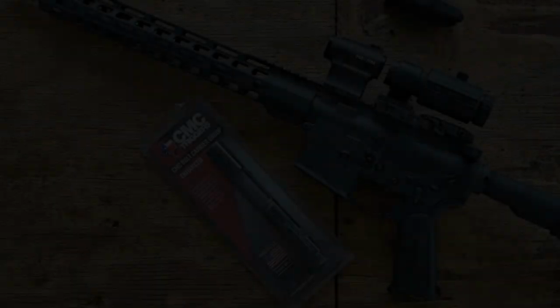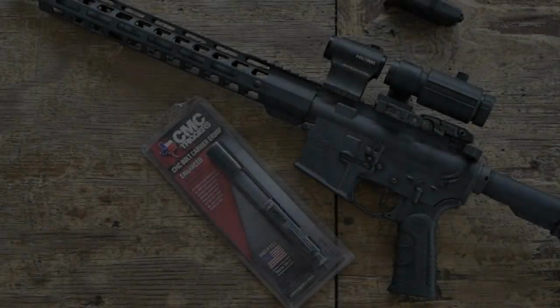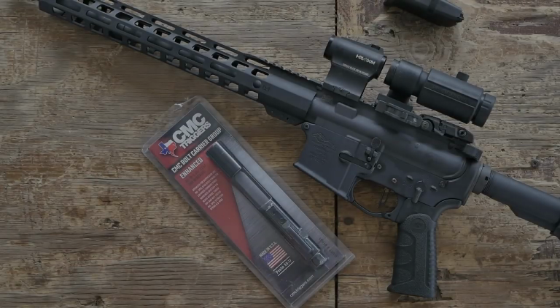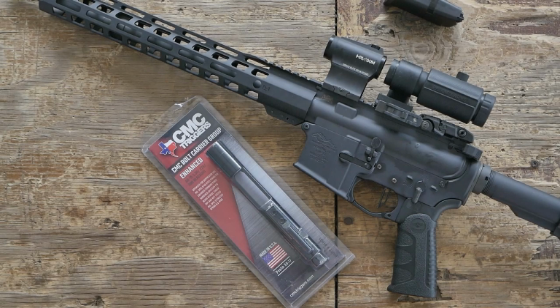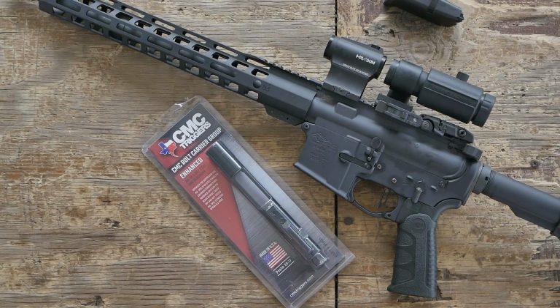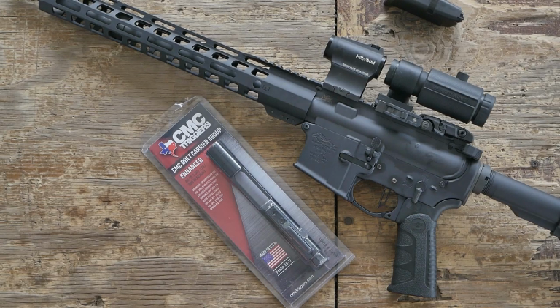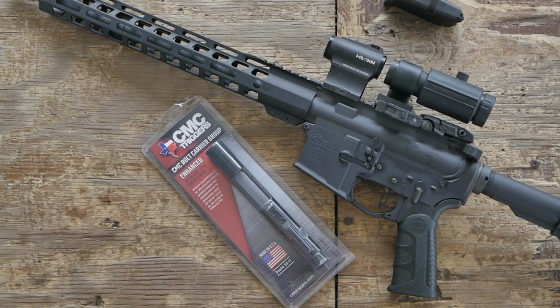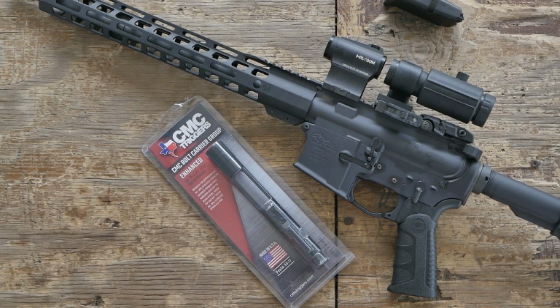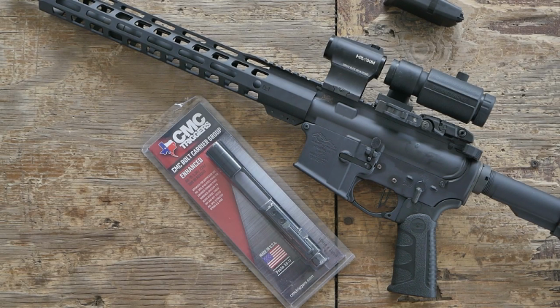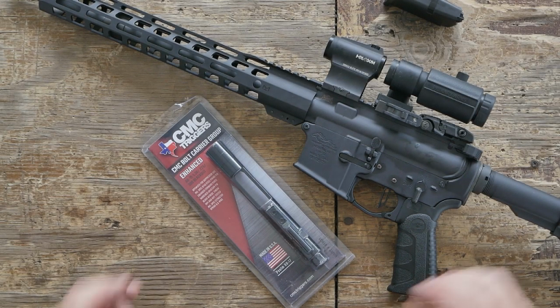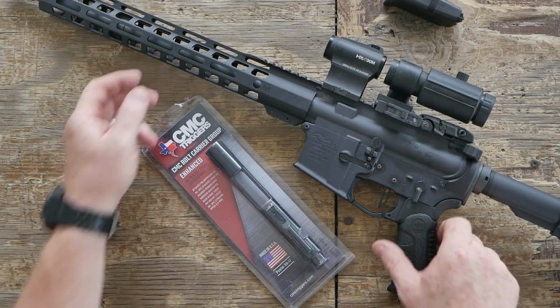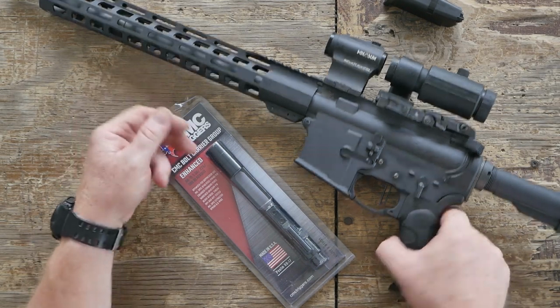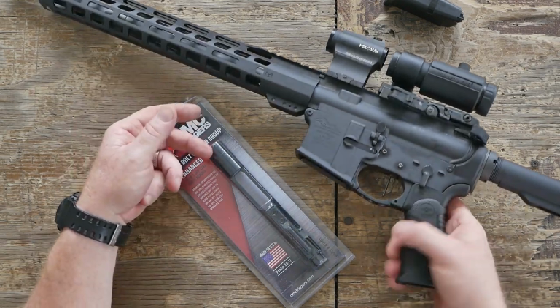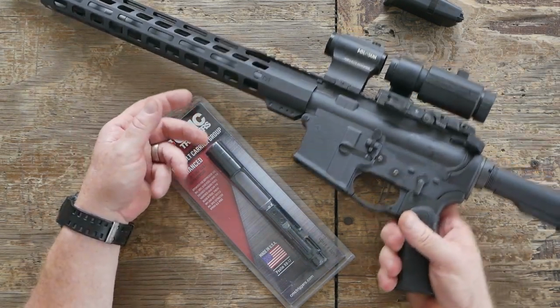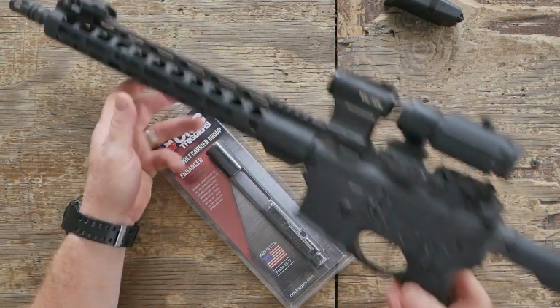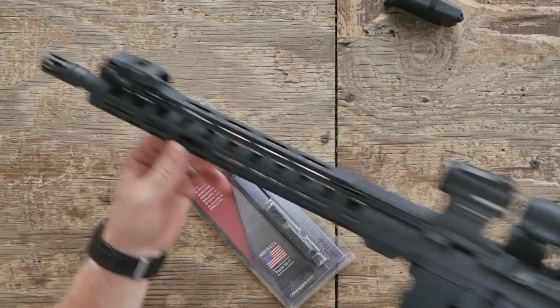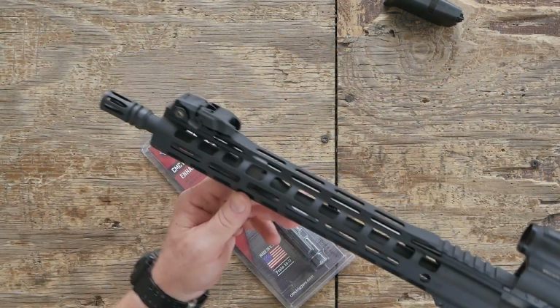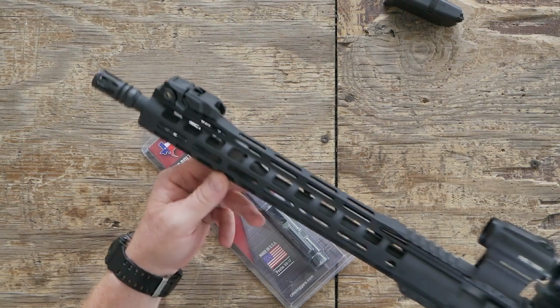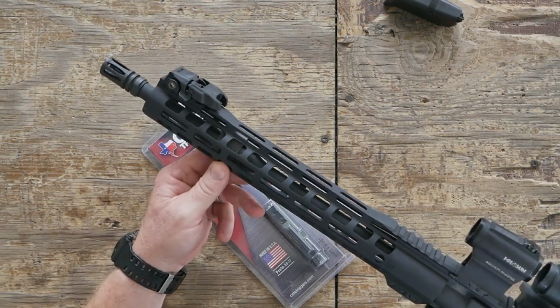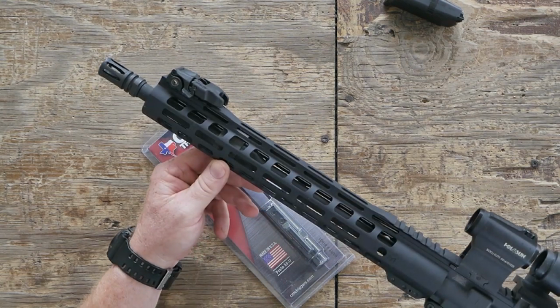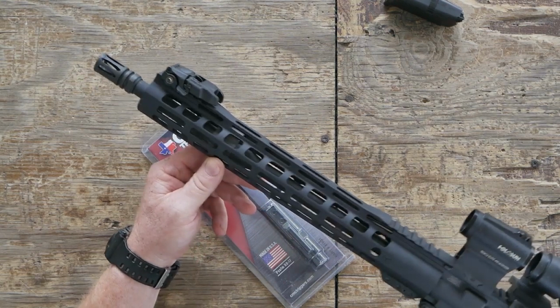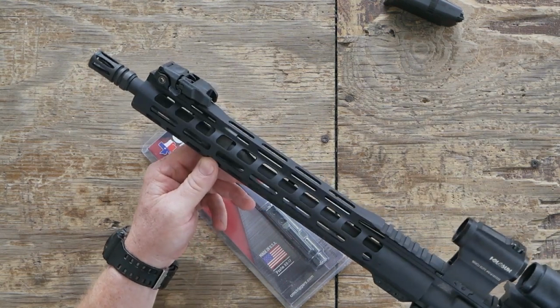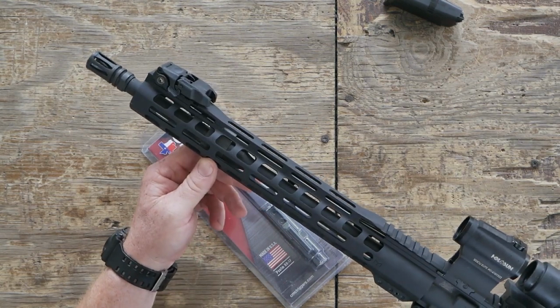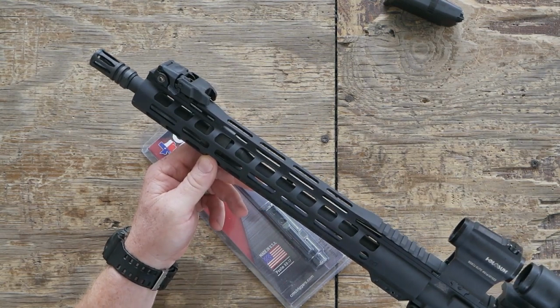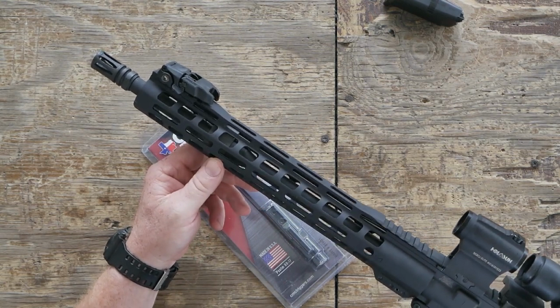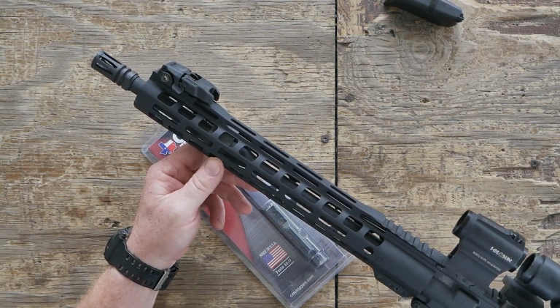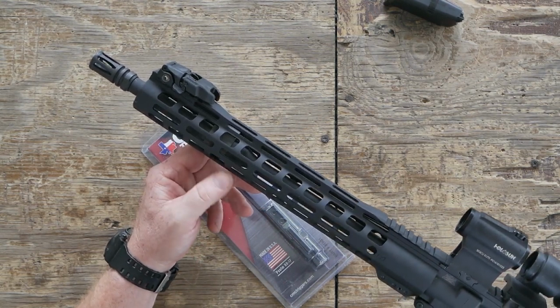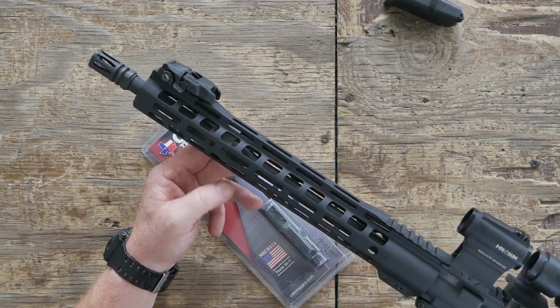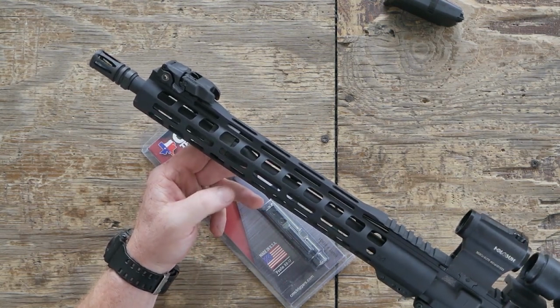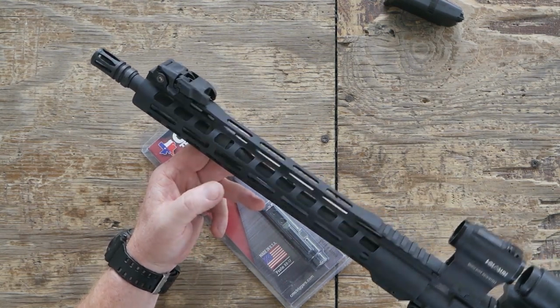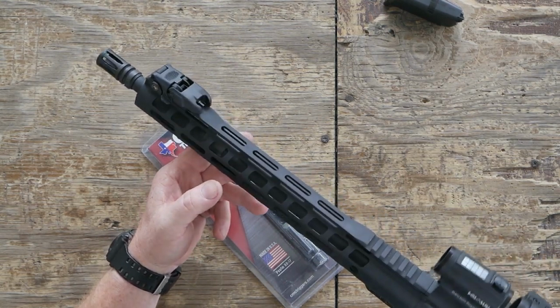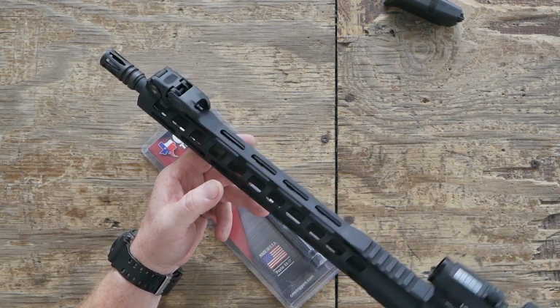All right, guys. GoToBoy32 here. Check it out. If you guys remember, this is the Palmetto State Army. This is their 14.7-inch FN barrel.